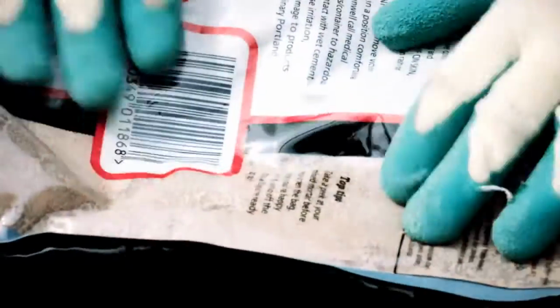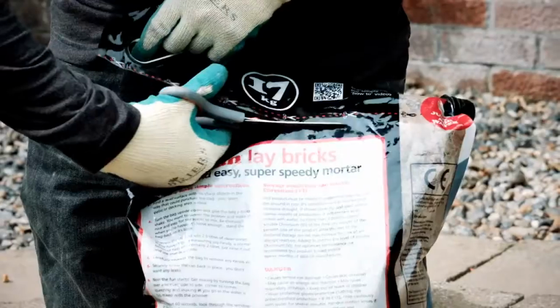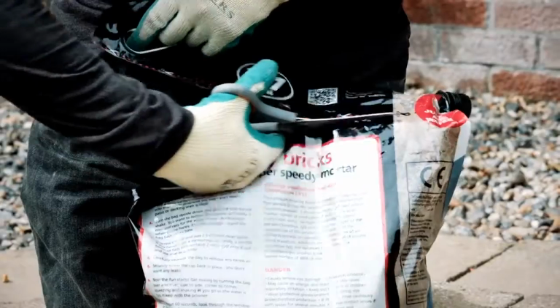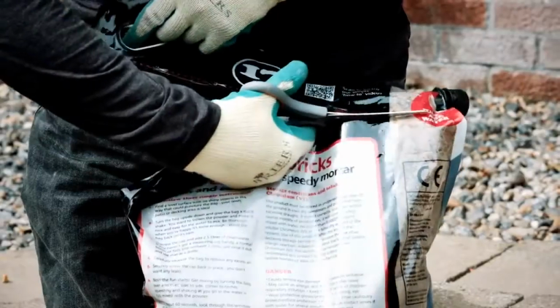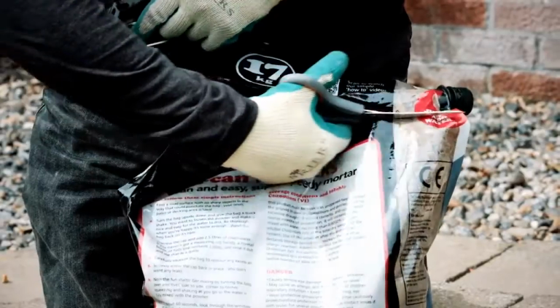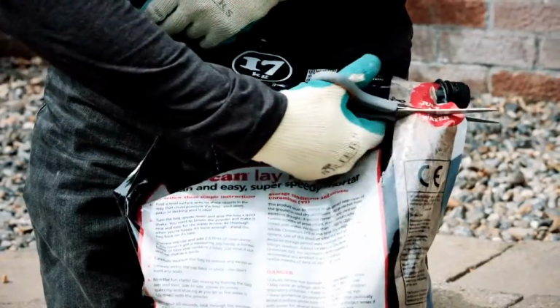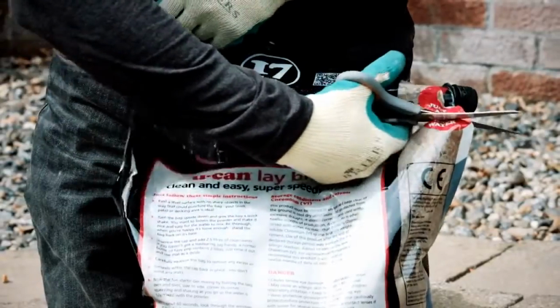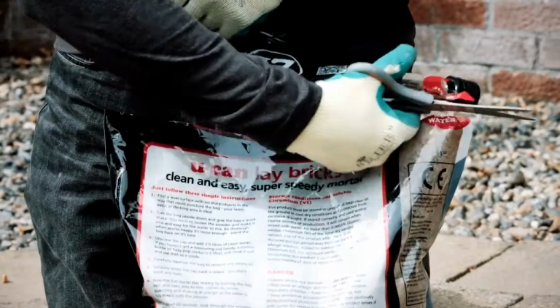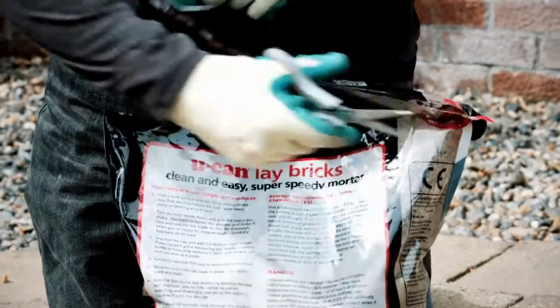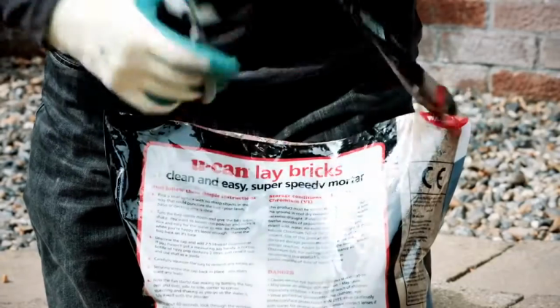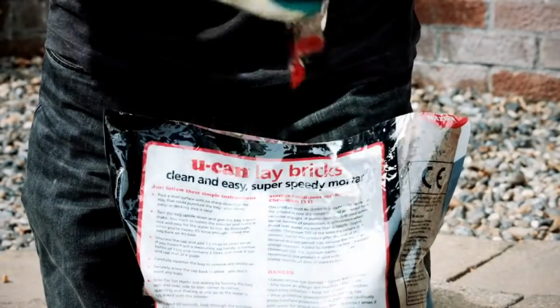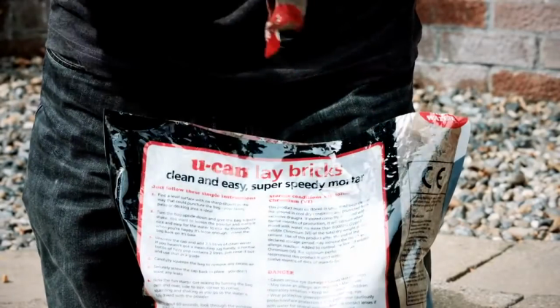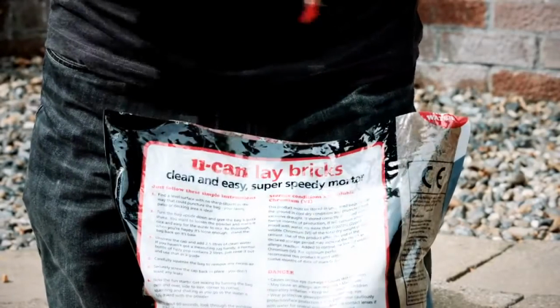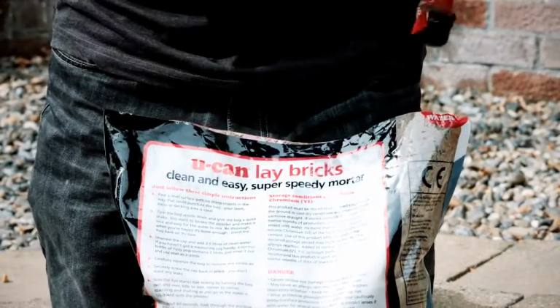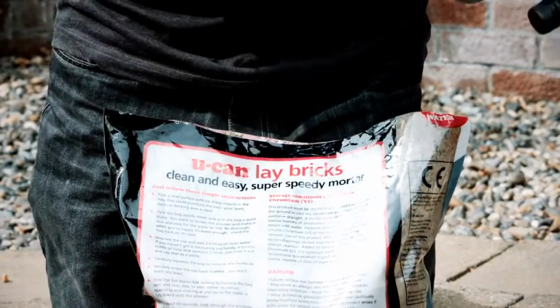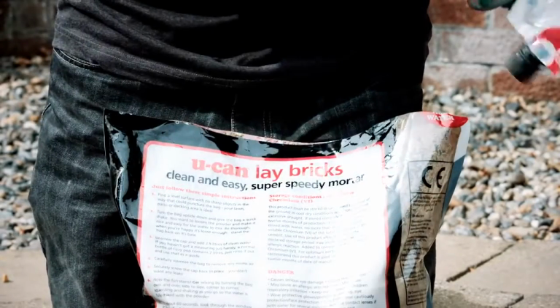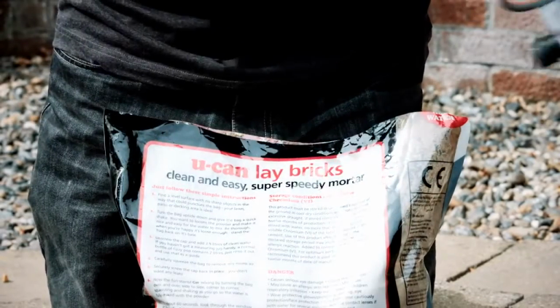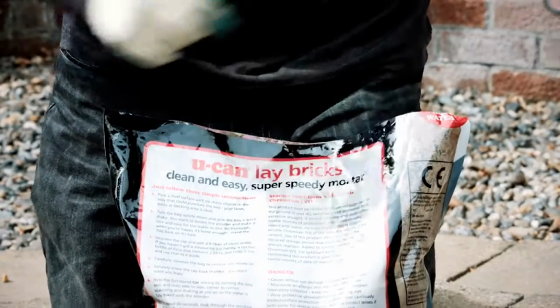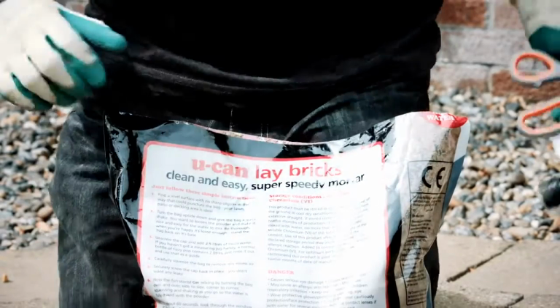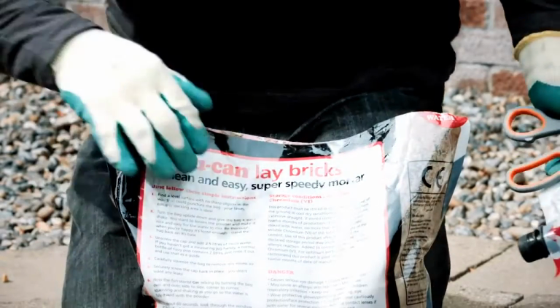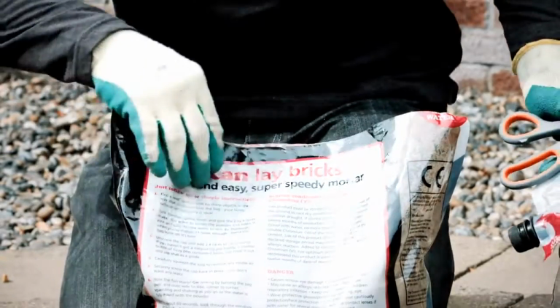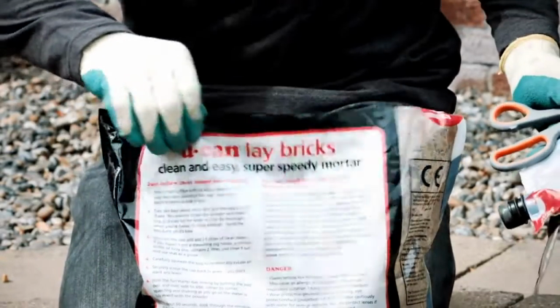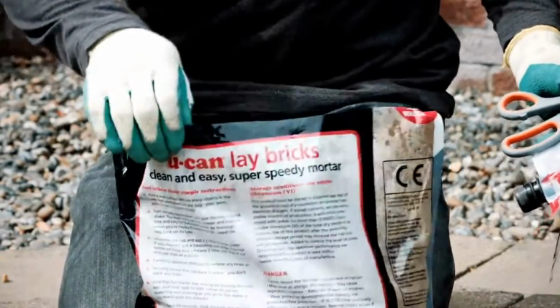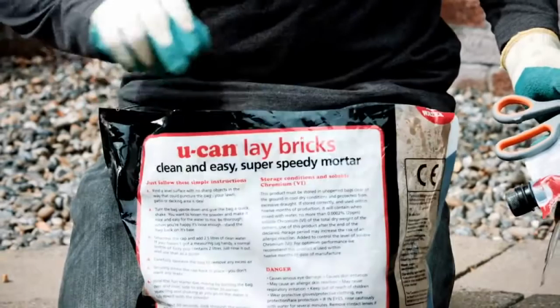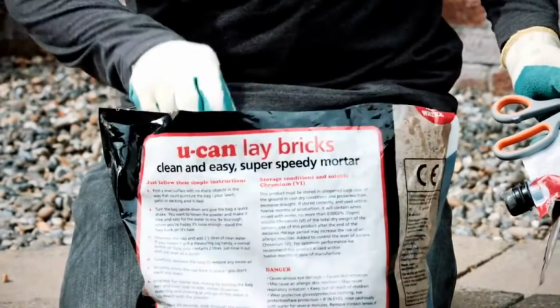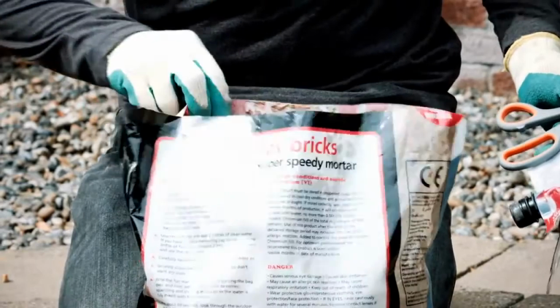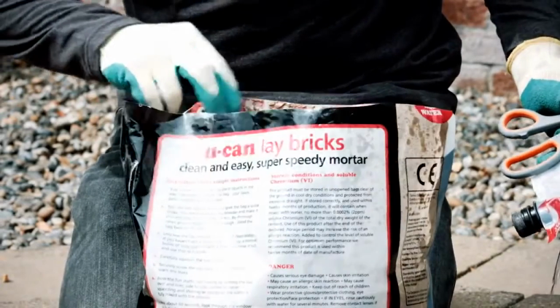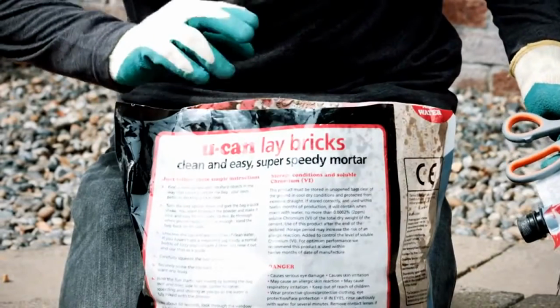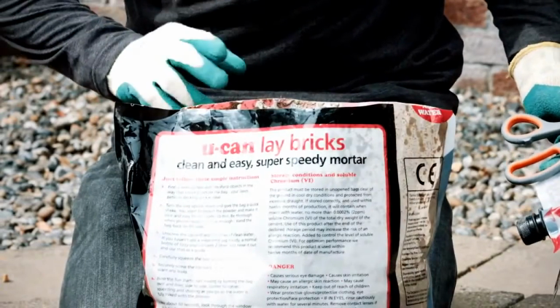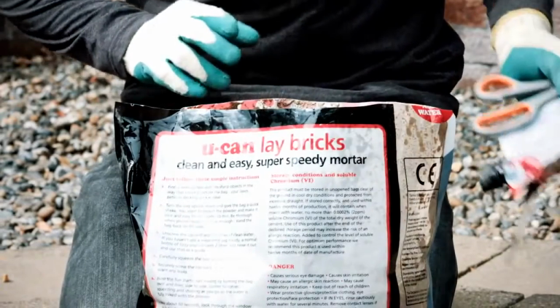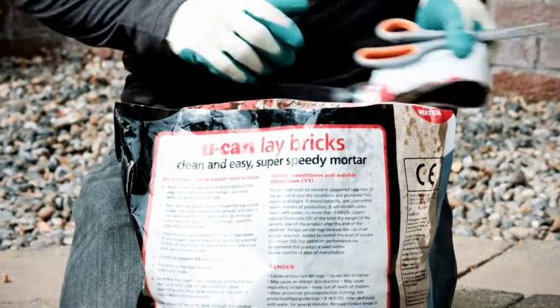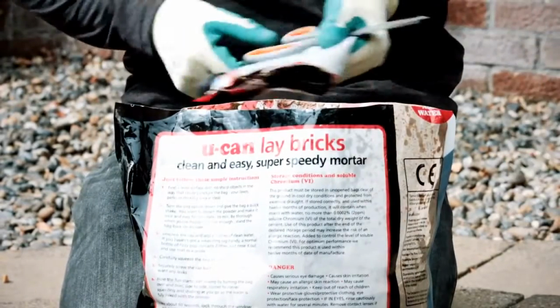To use the mortar directly from the bag, simply cut along the lines shown and open it out to form a bucket. If you find any pockets of unmixed powder, don't worry — just mix them in.